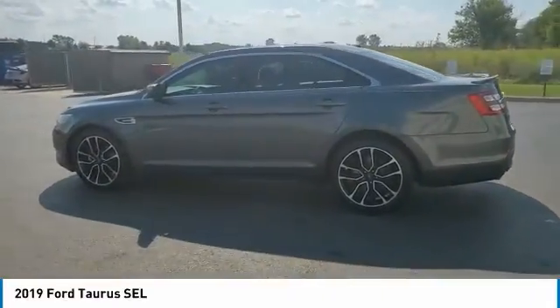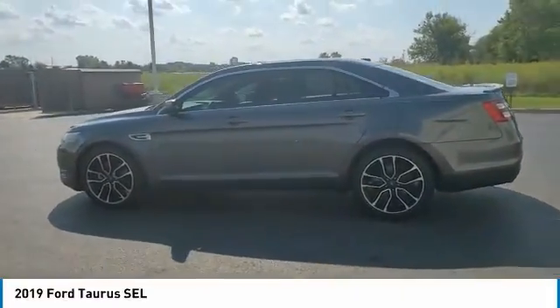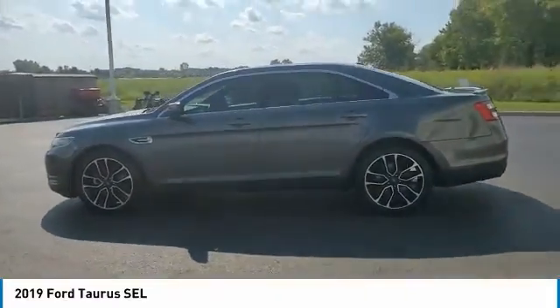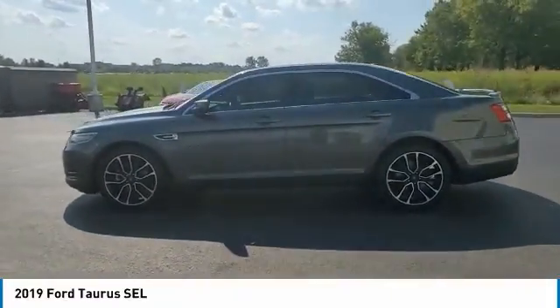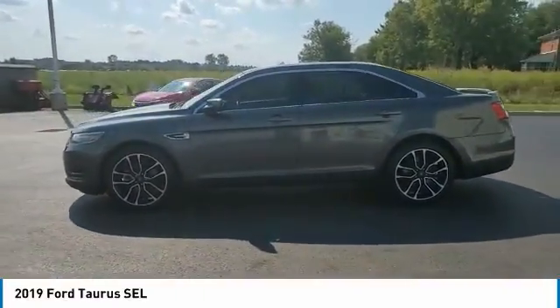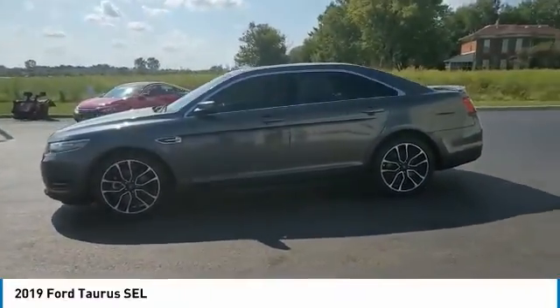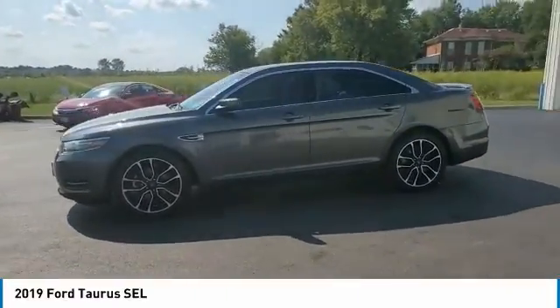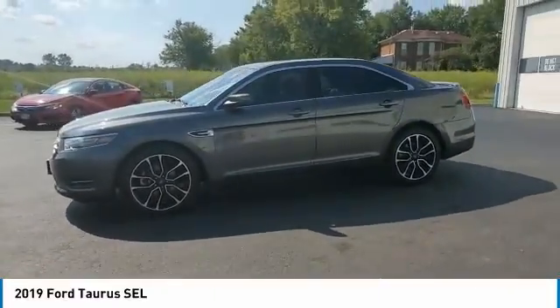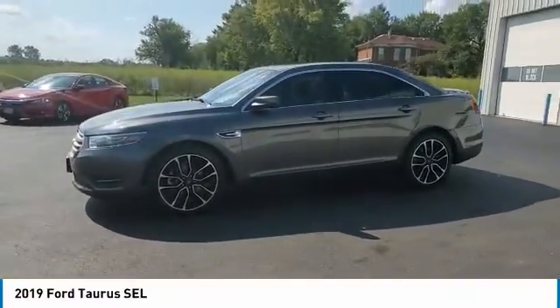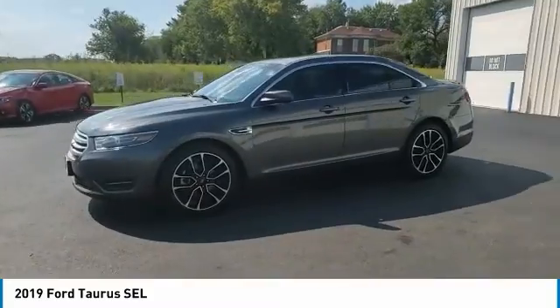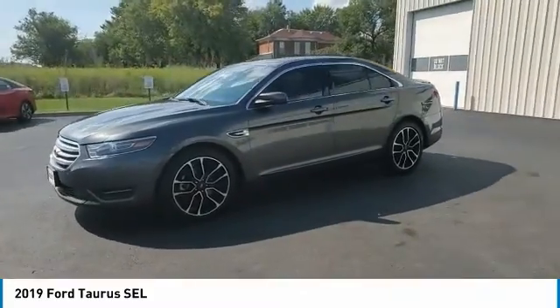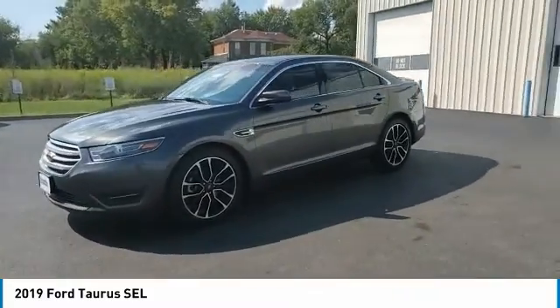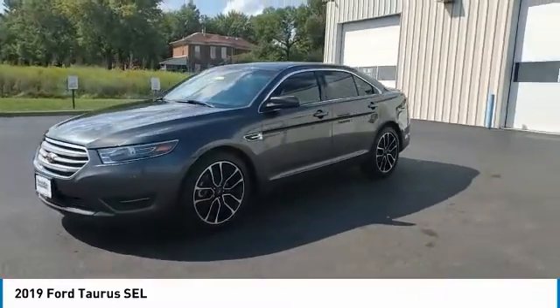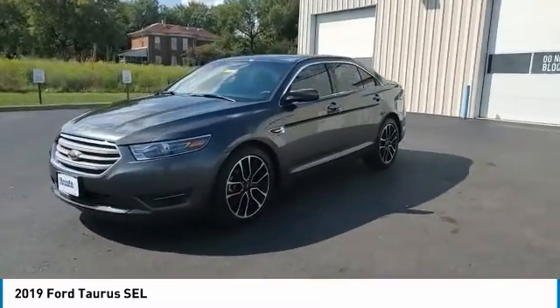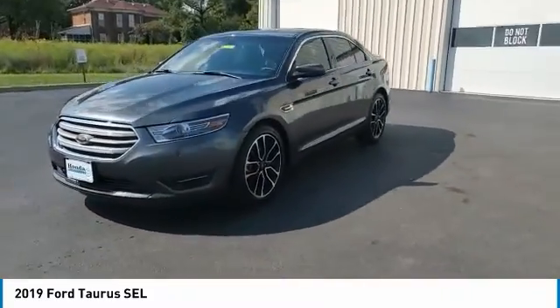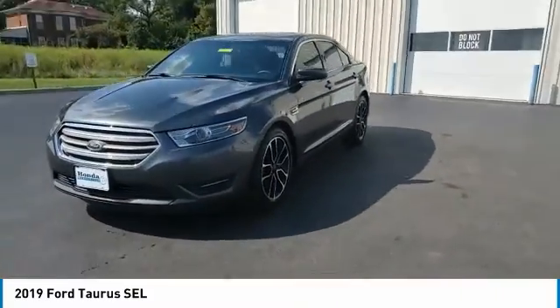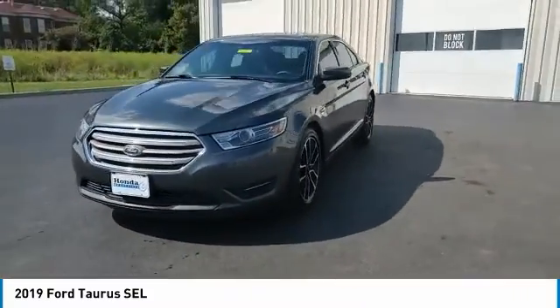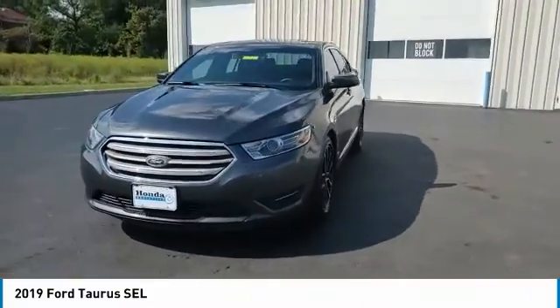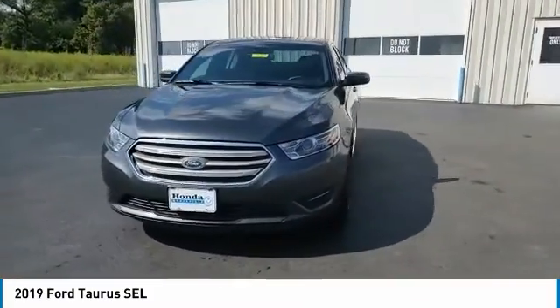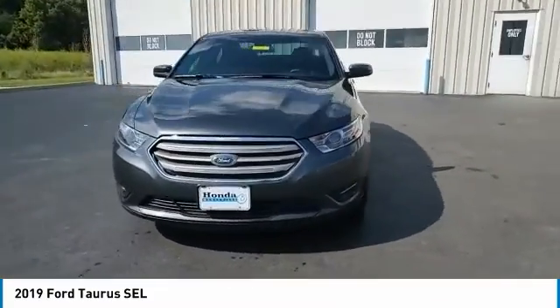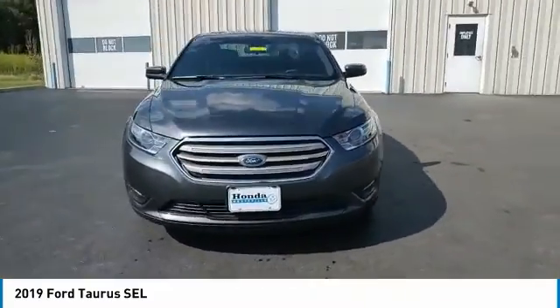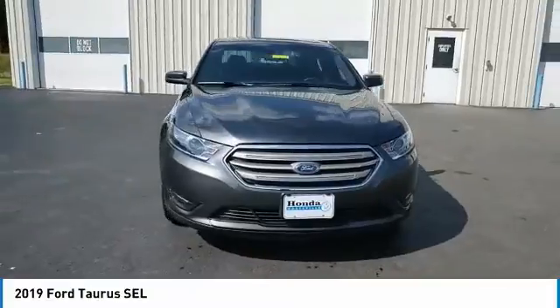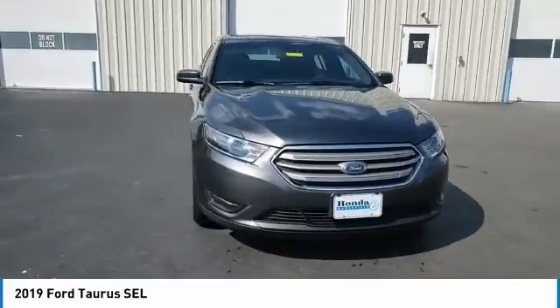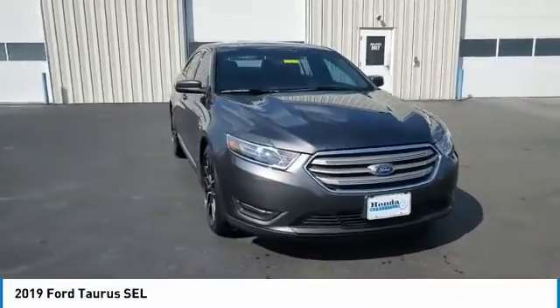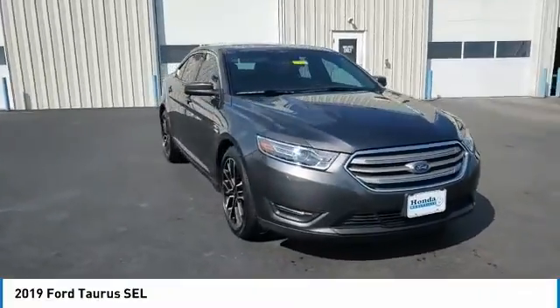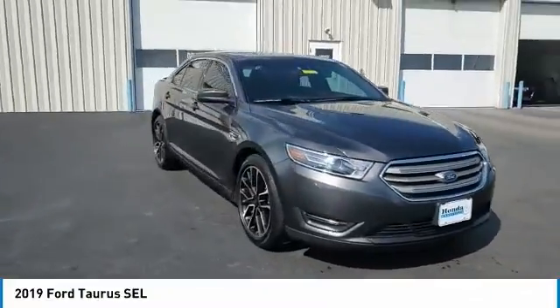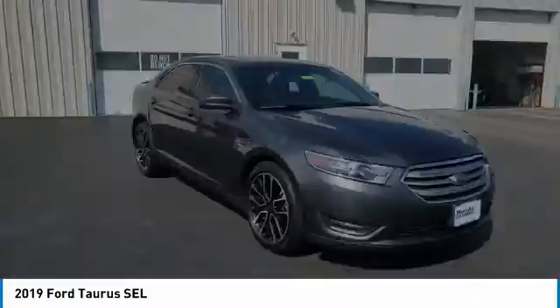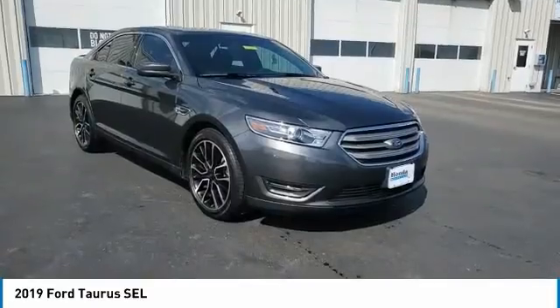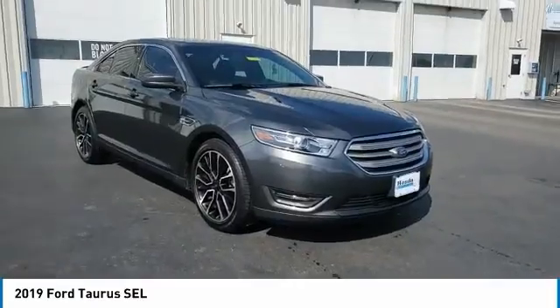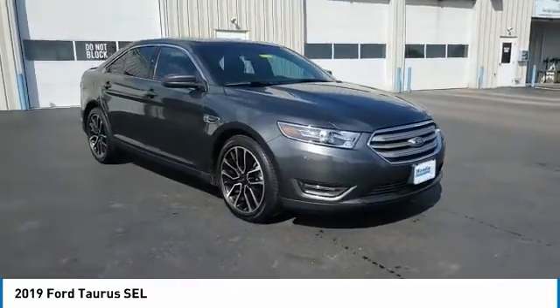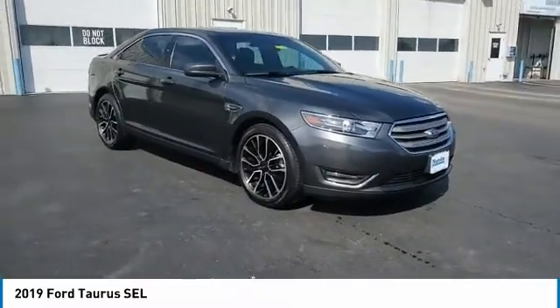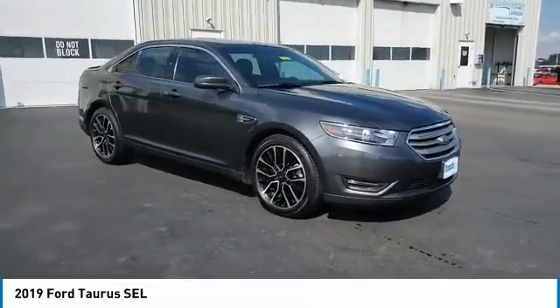Electronic stability control, brake assist, traction control, remote keyless entry, four-wheel disc brakes, speed control, rear window defroster, security system, low tire pressure warning, power windows.